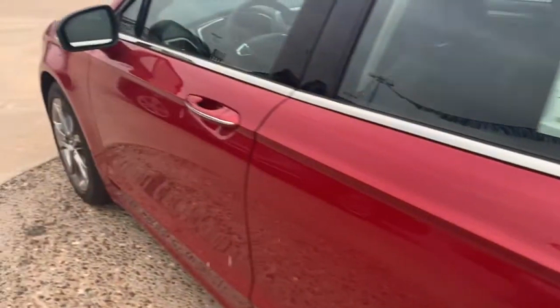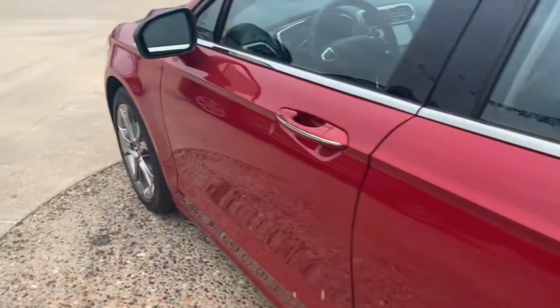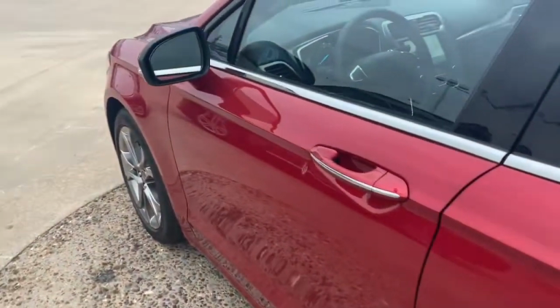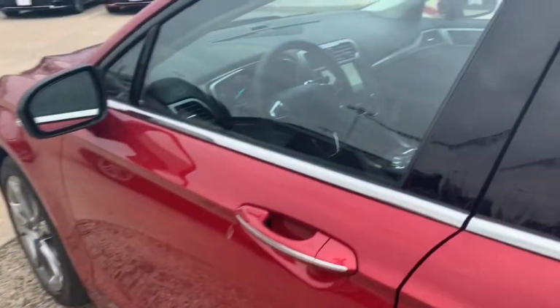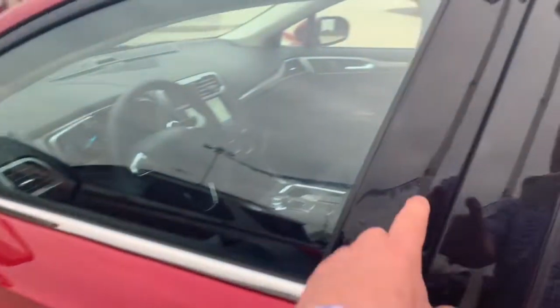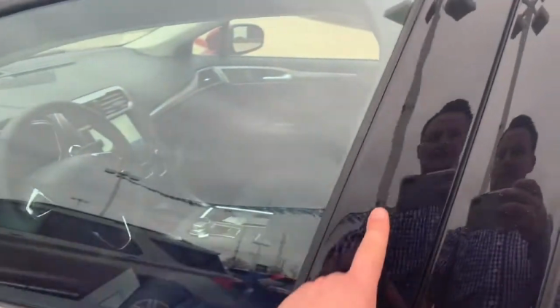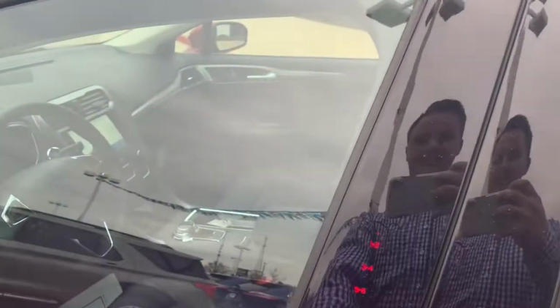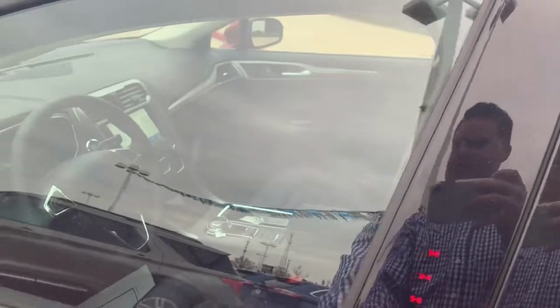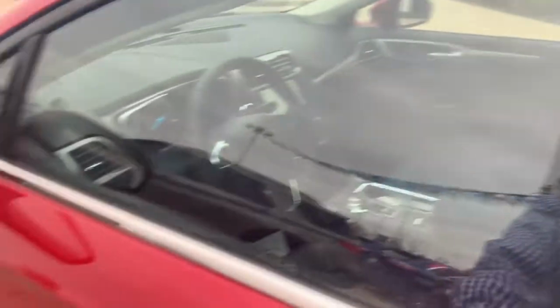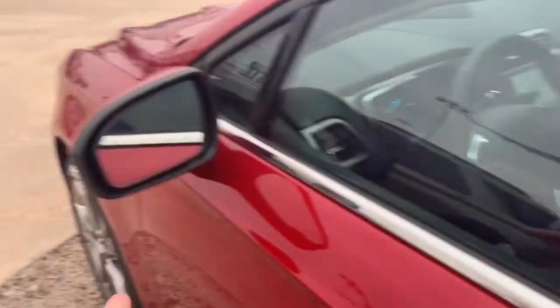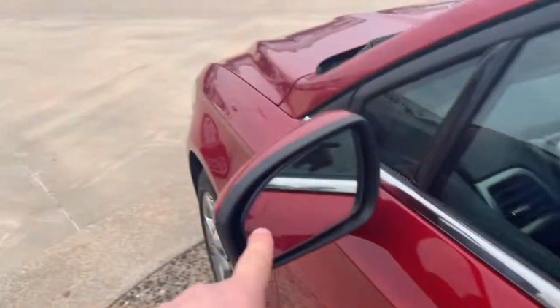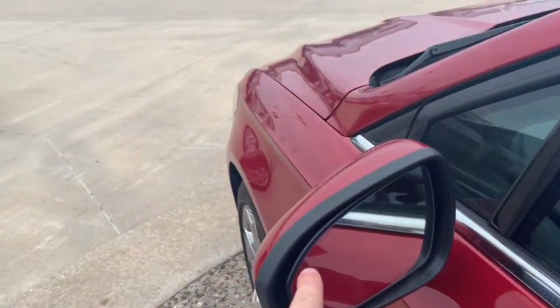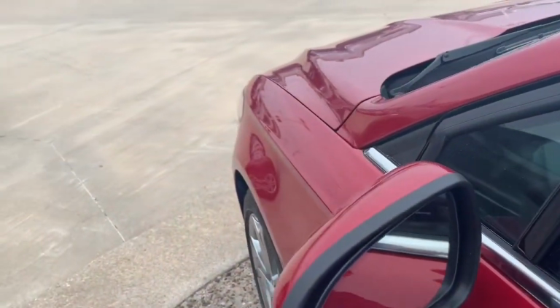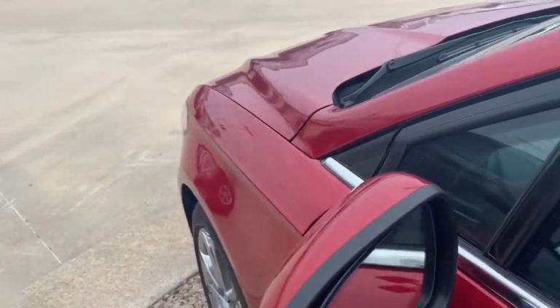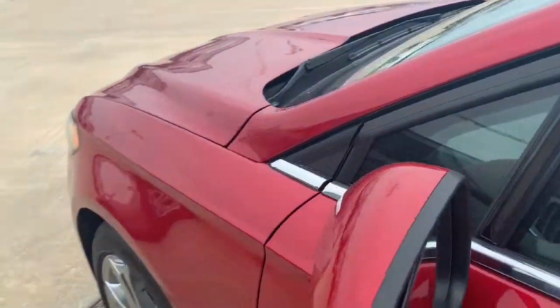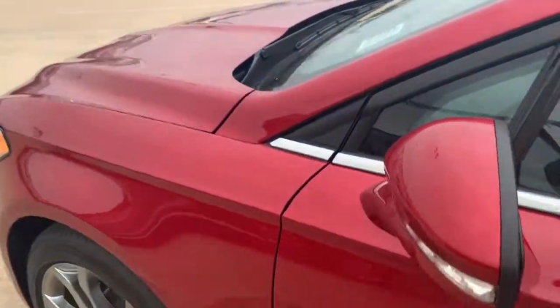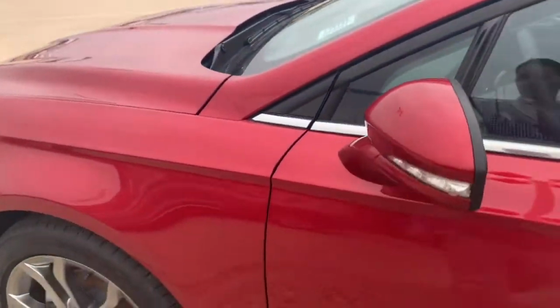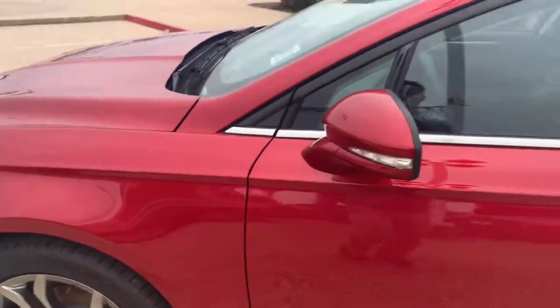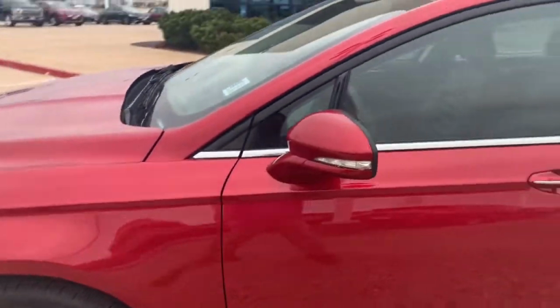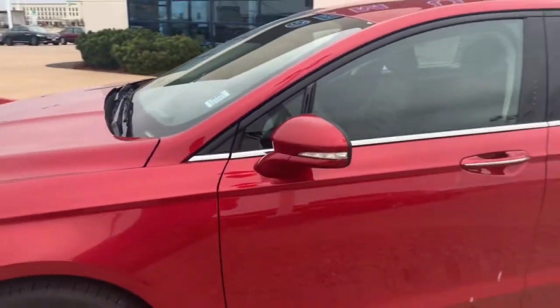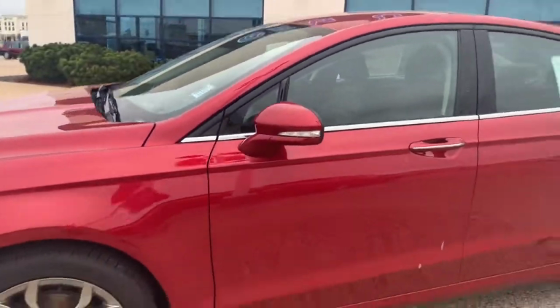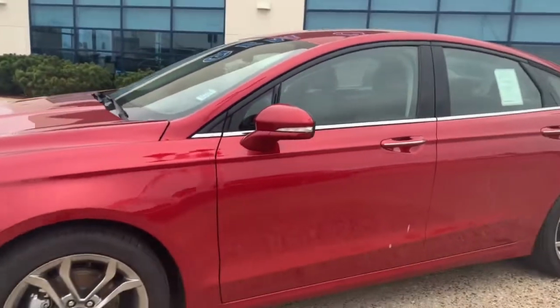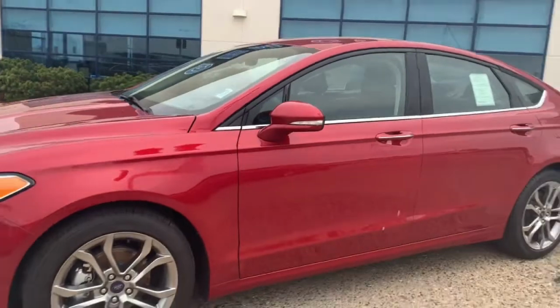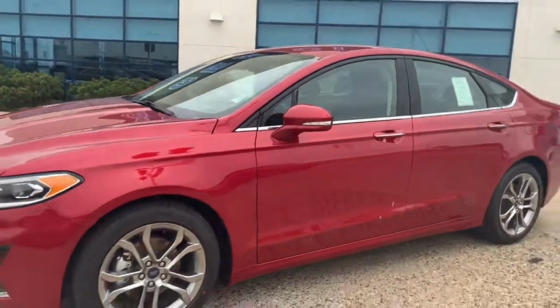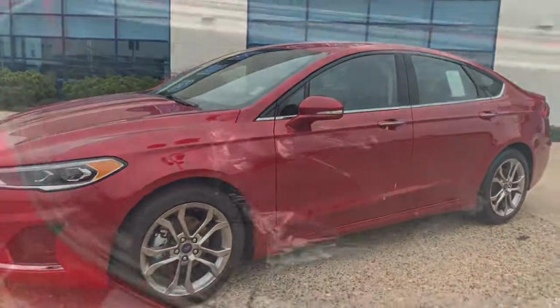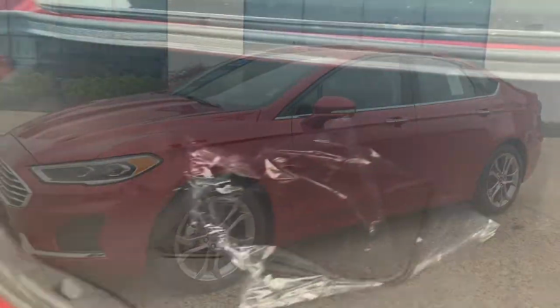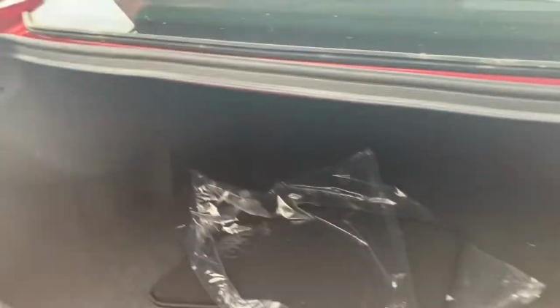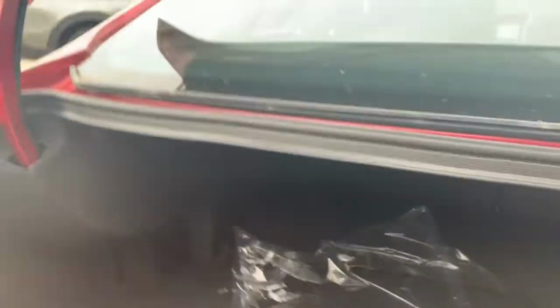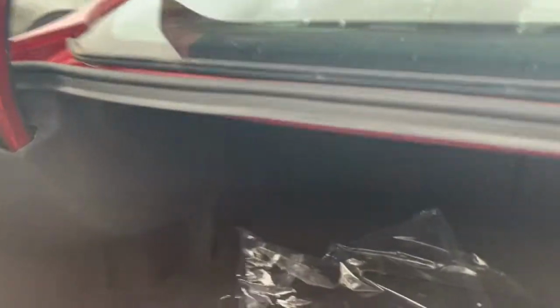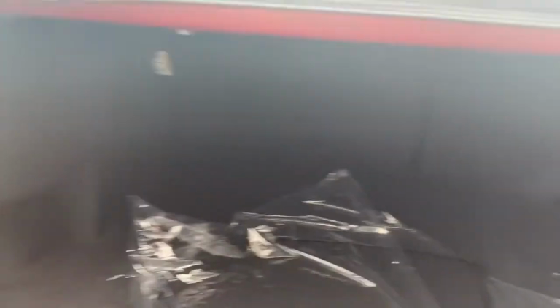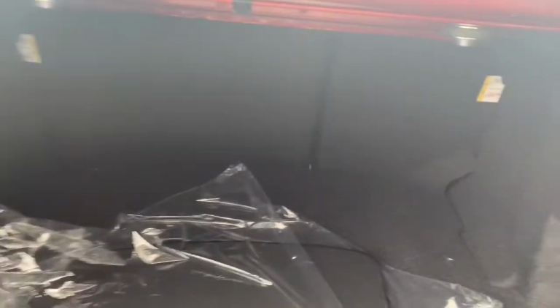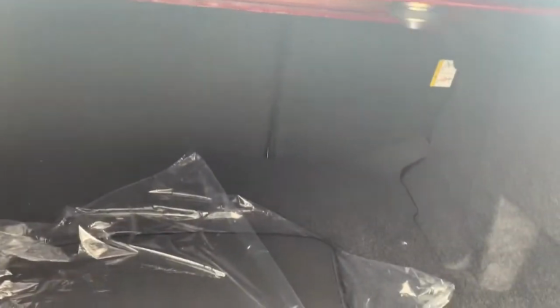We do have keyless entry, and a BLIS blind spot monitor right there. Nice trunk room in the back as well.